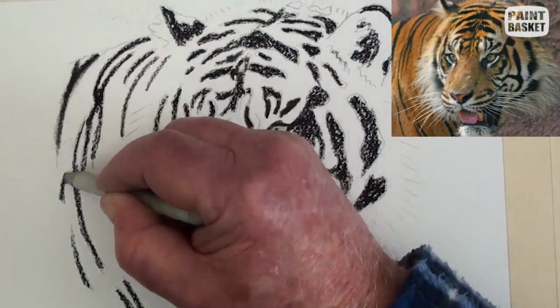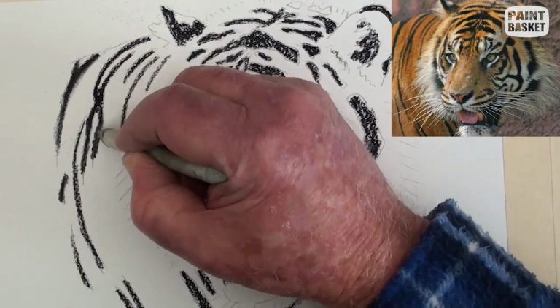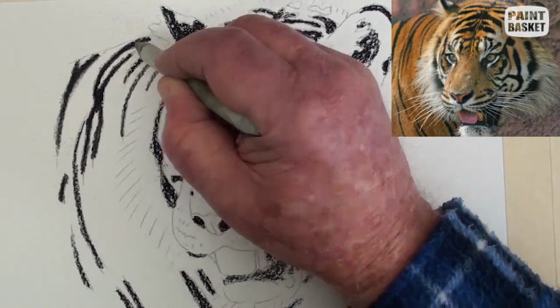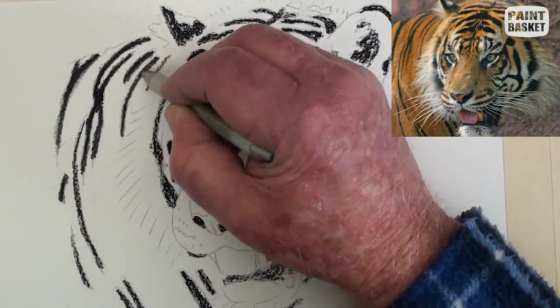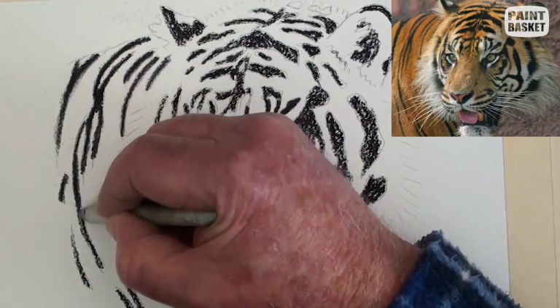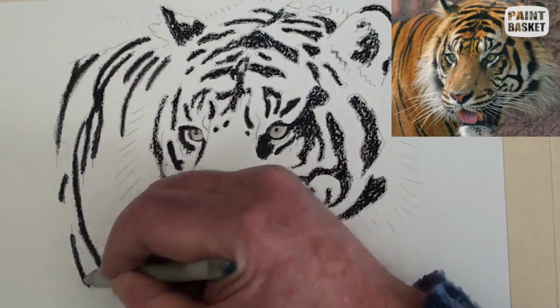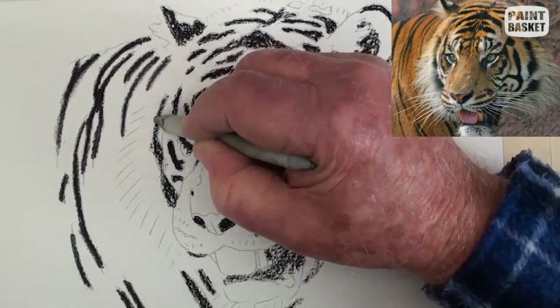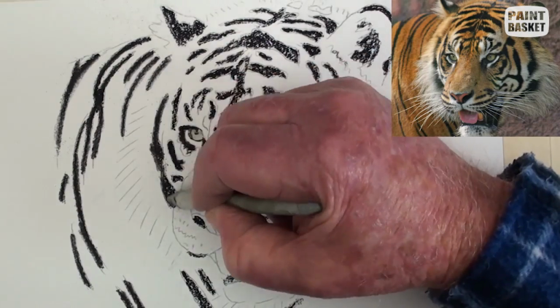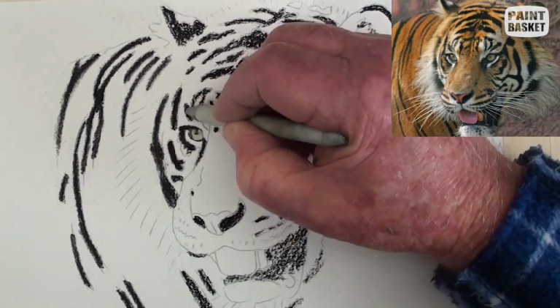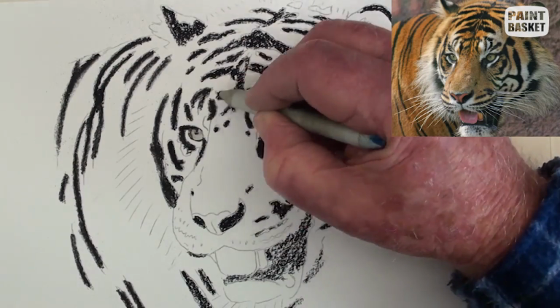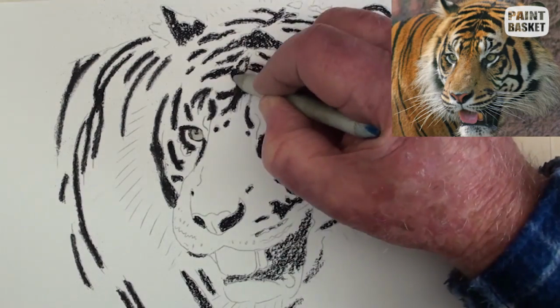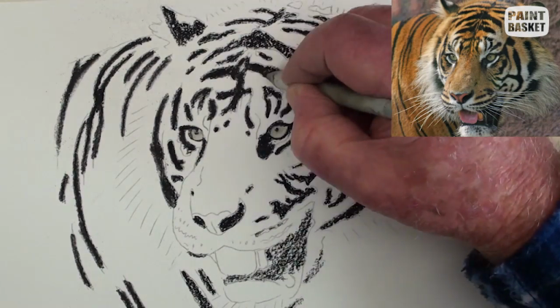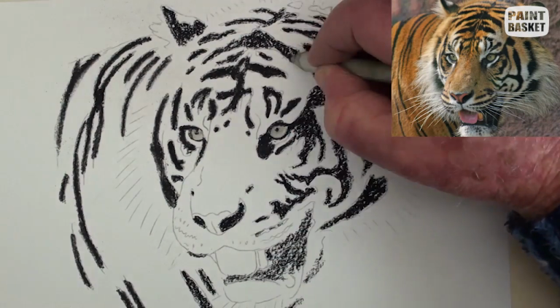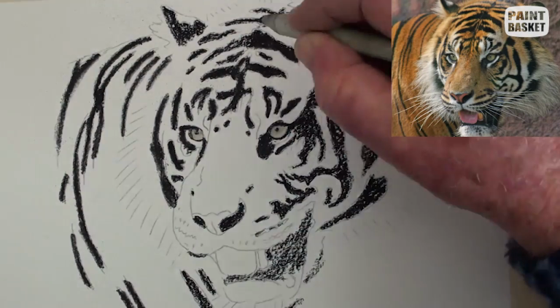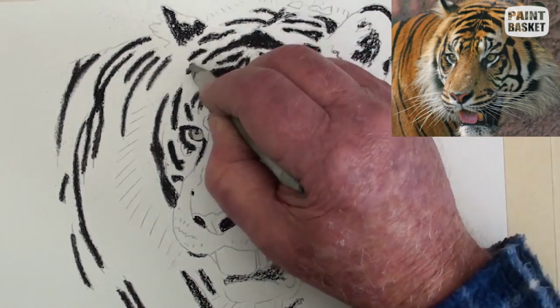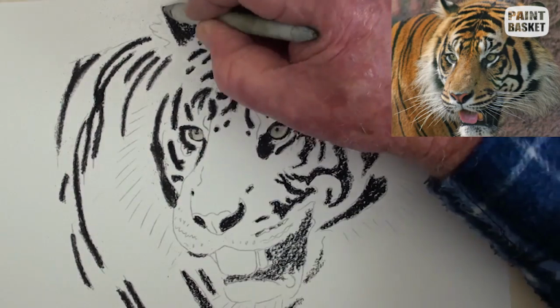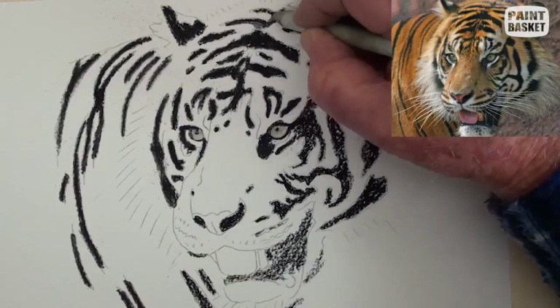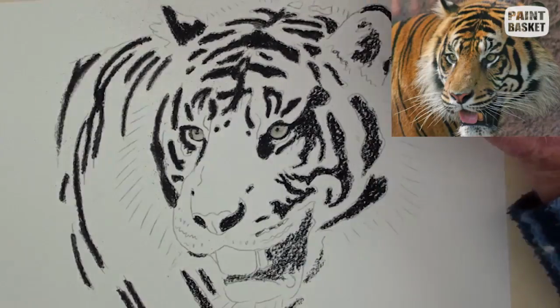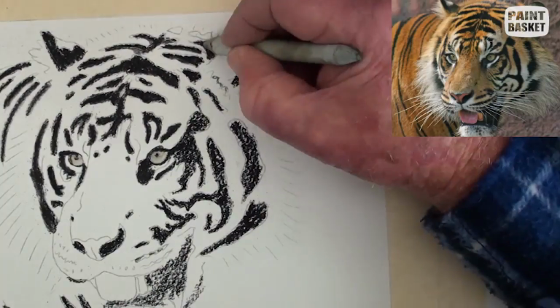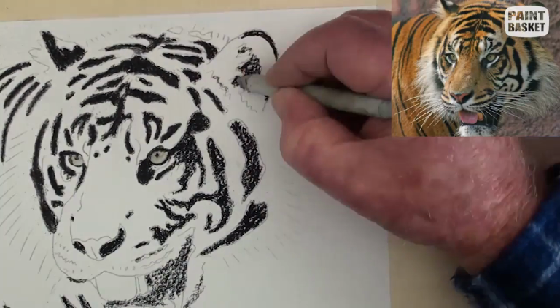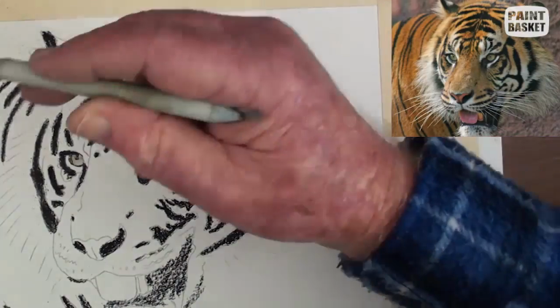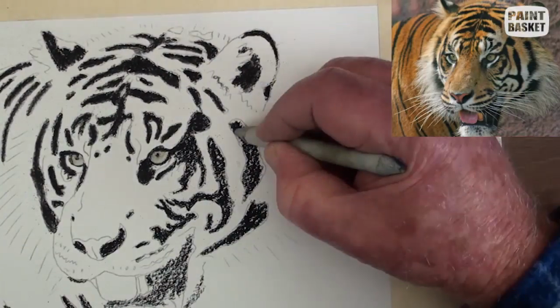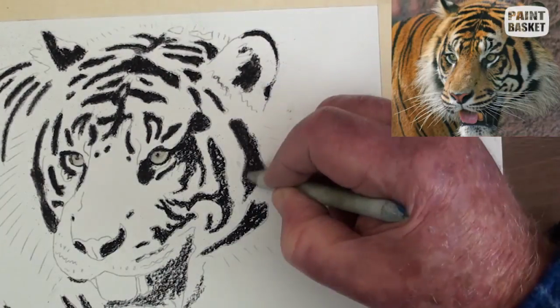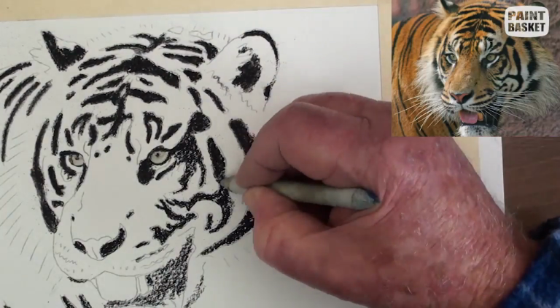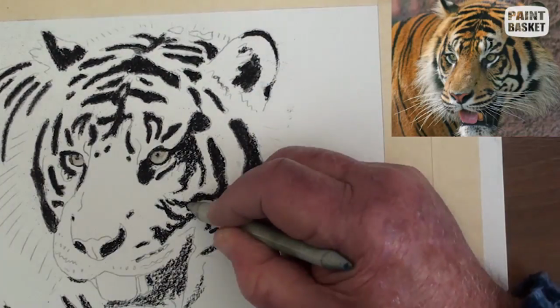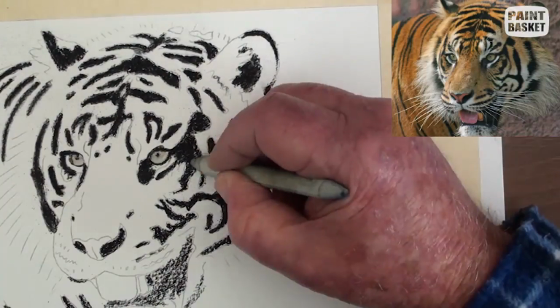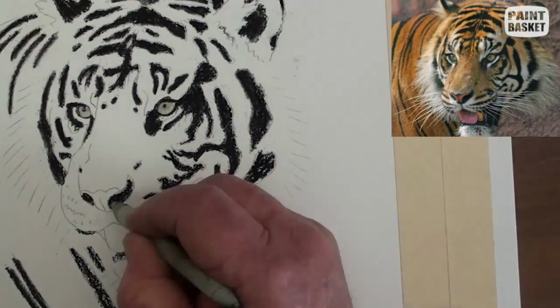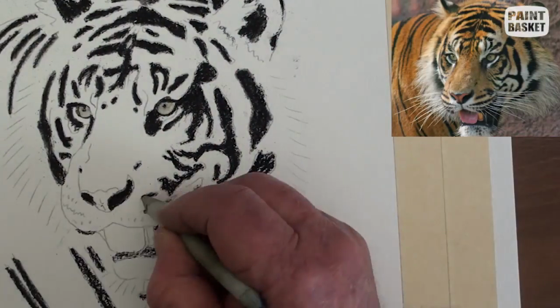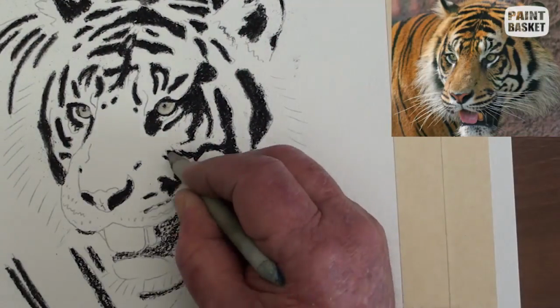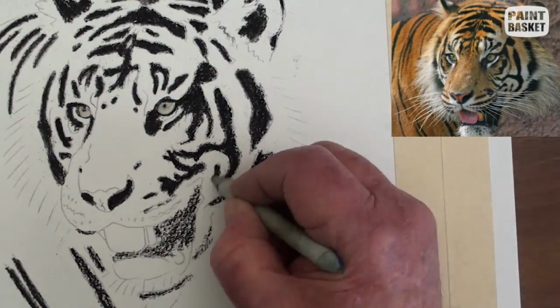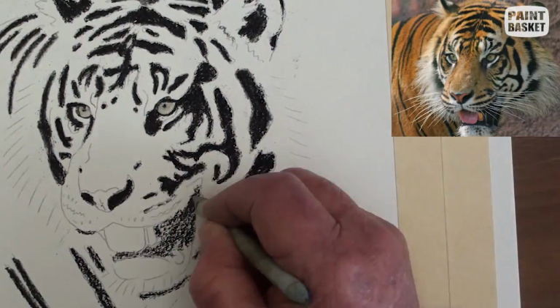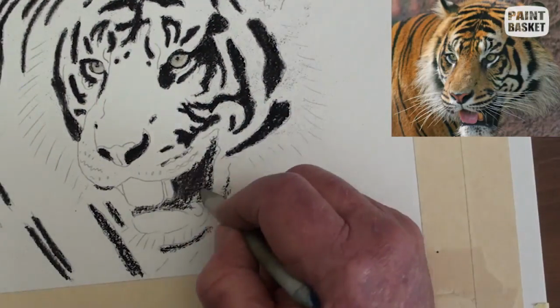Take a paper stump and begin pushing the loose pastel into the paper. This darkens up the lines and patches. Don't try to blend the edges at this stage.